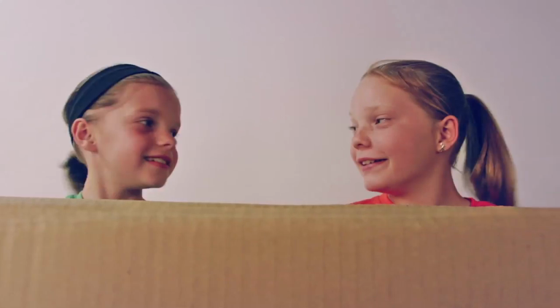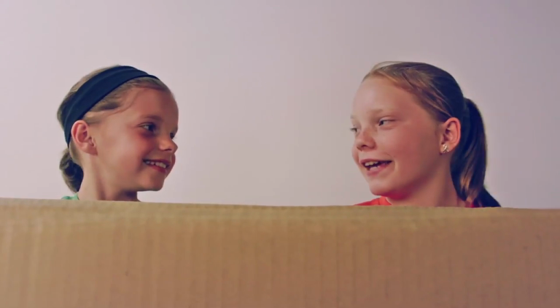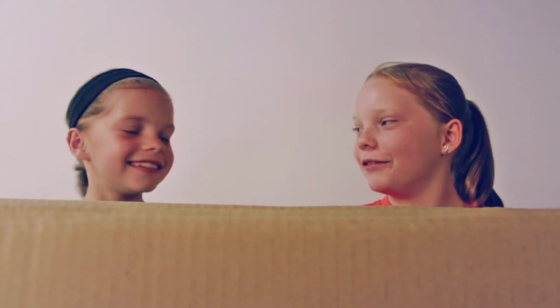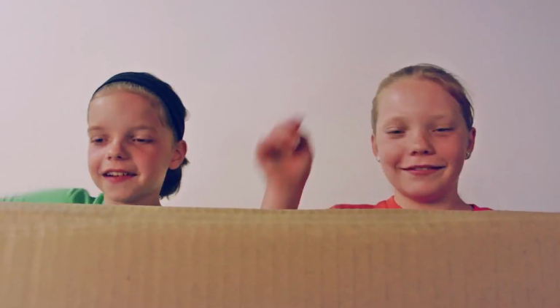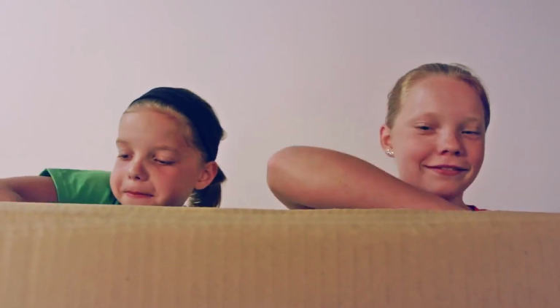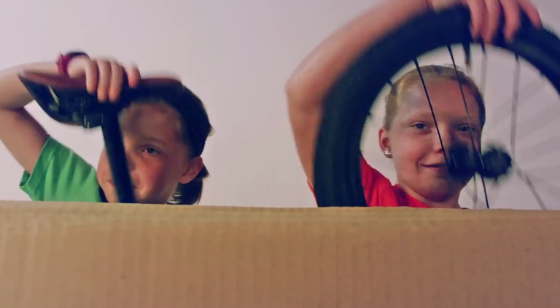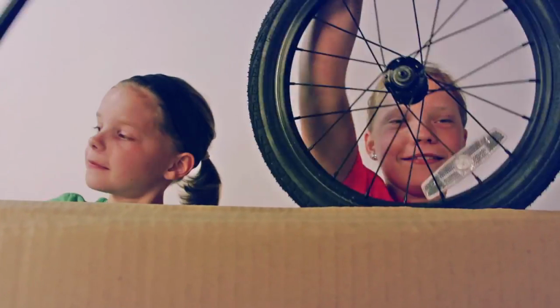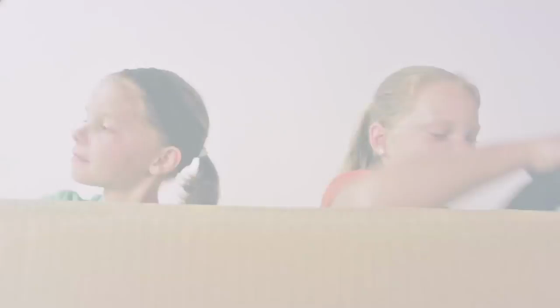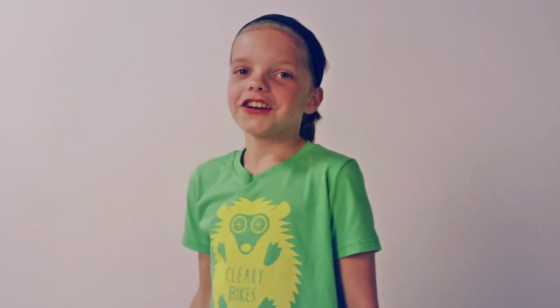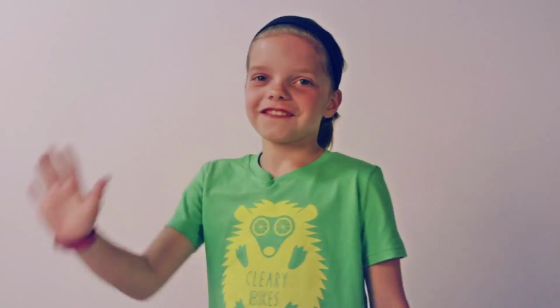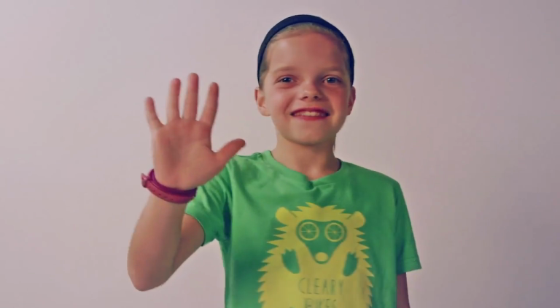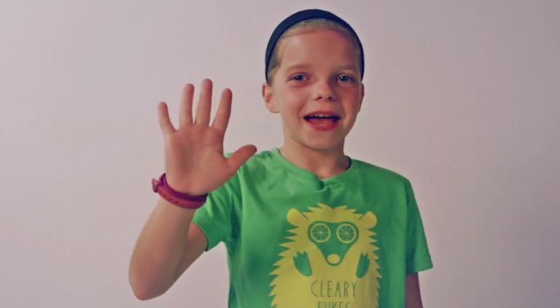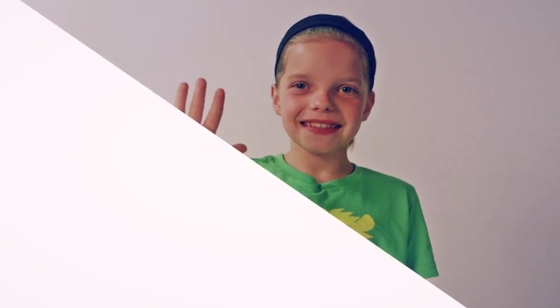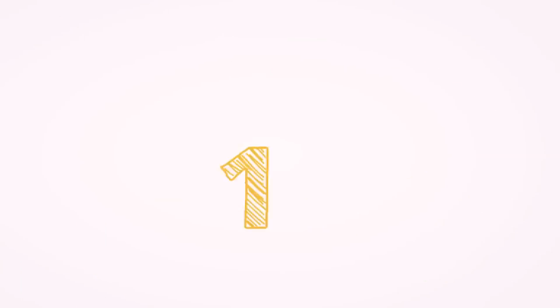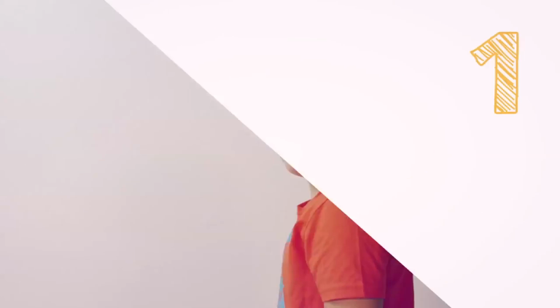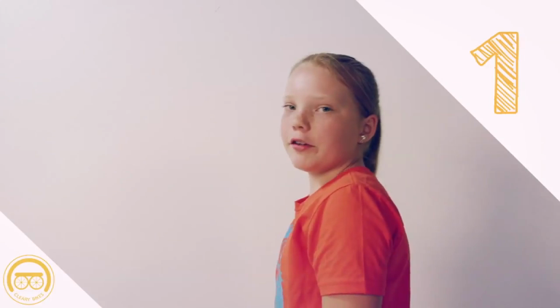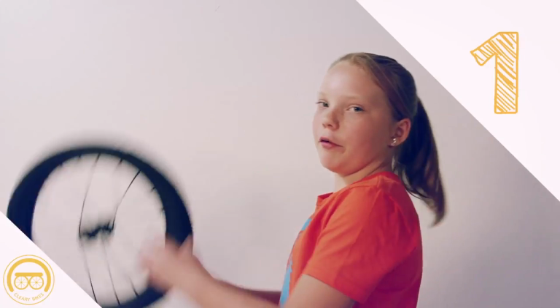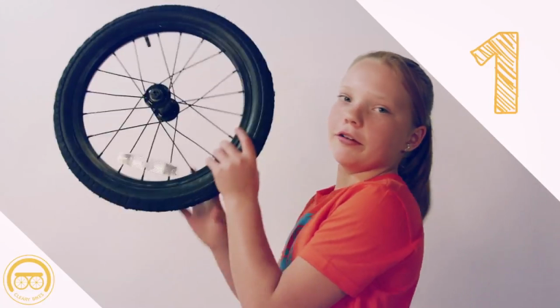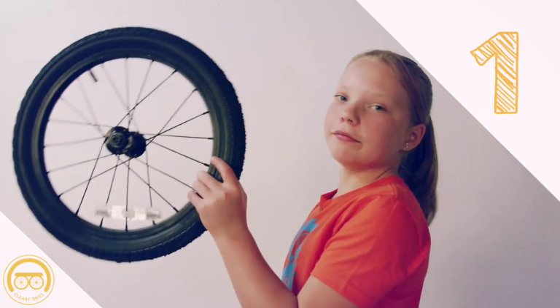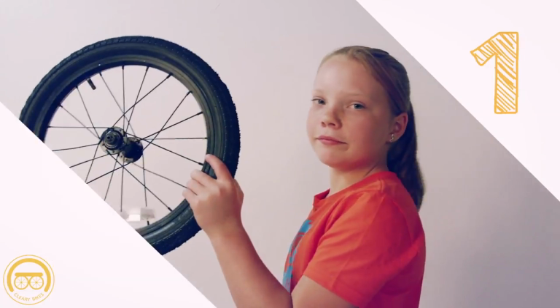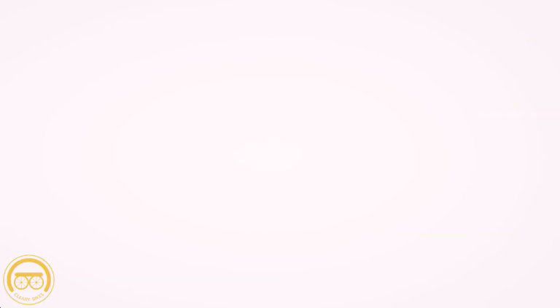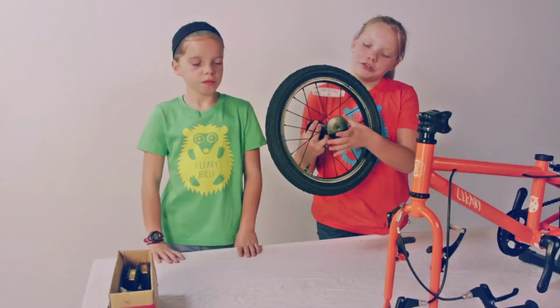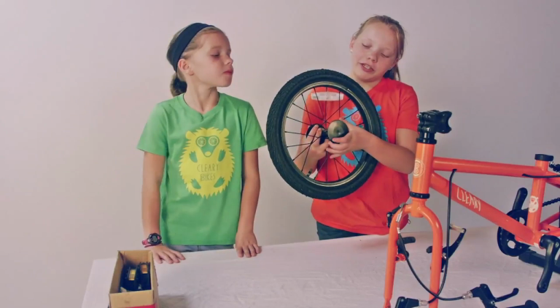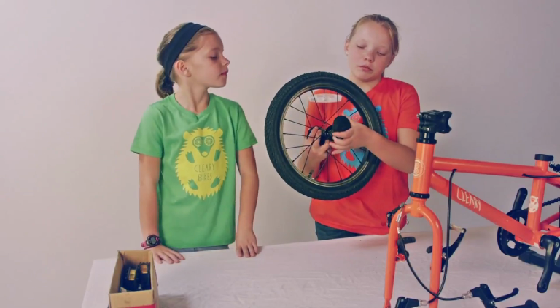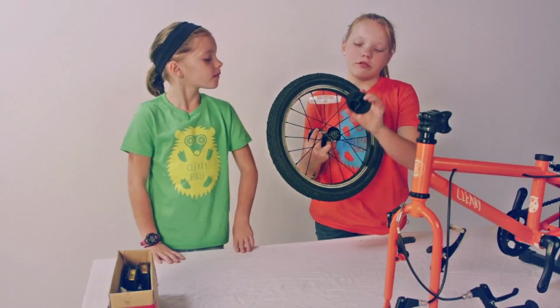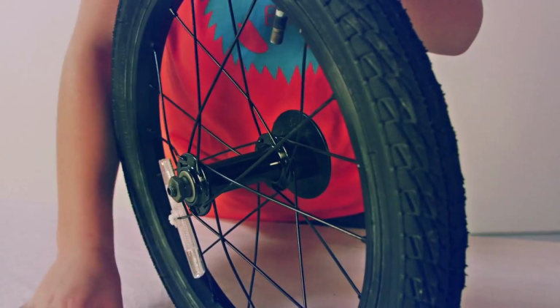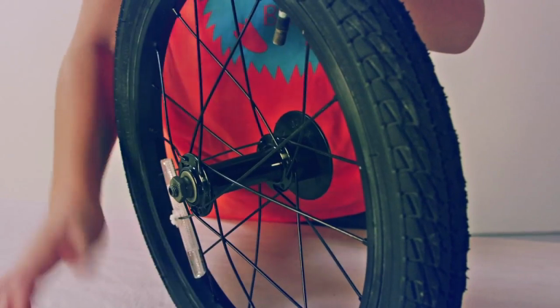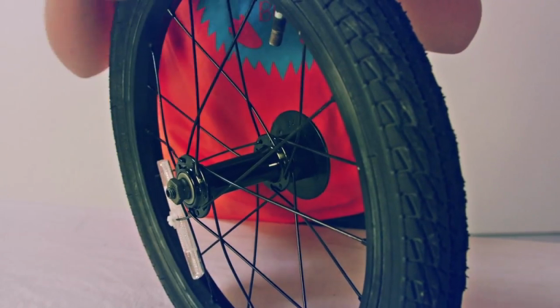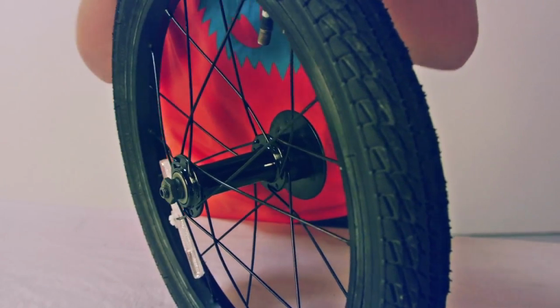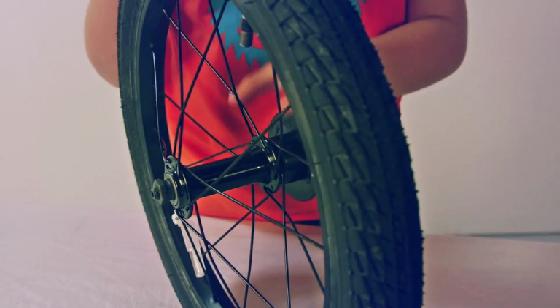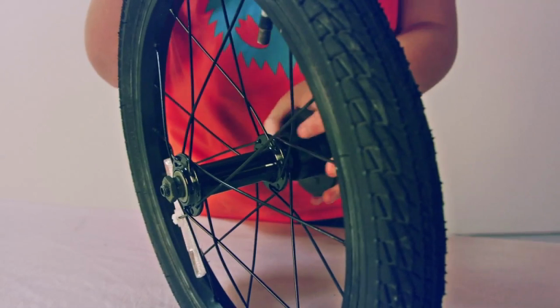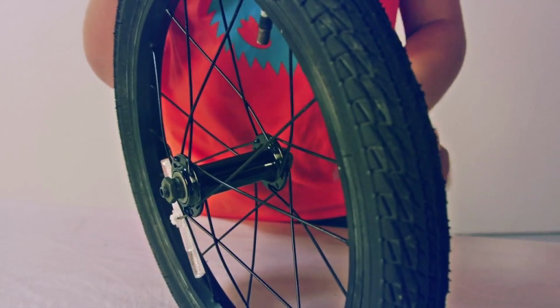Let's take it out. There are just five steps. First, the front wheel. You're going to need to remove these plastic protectors from the wheel's body.